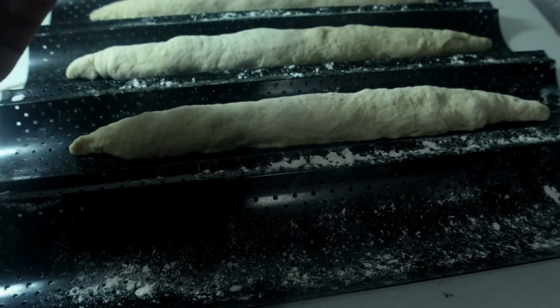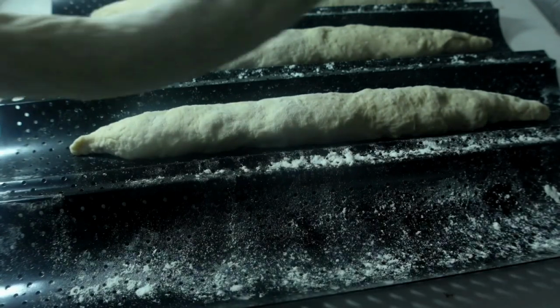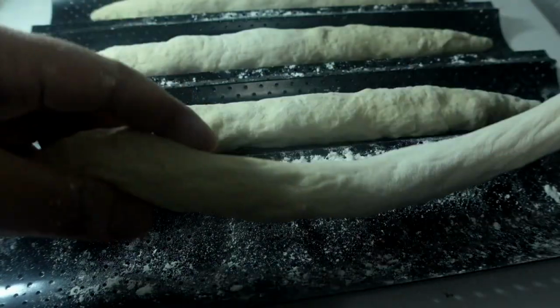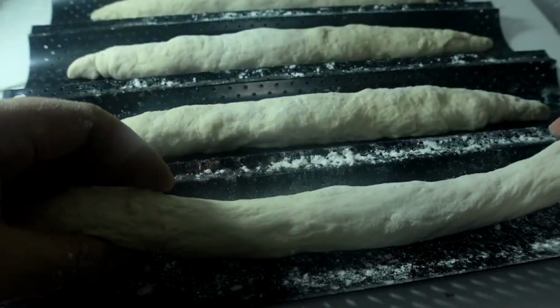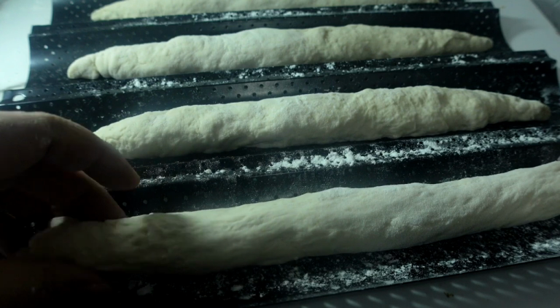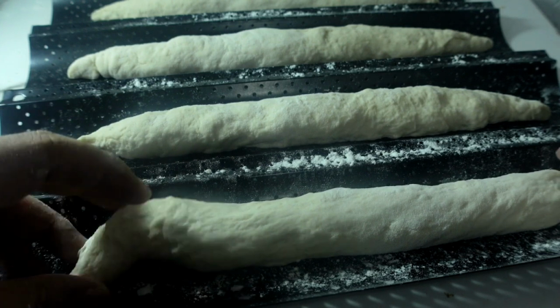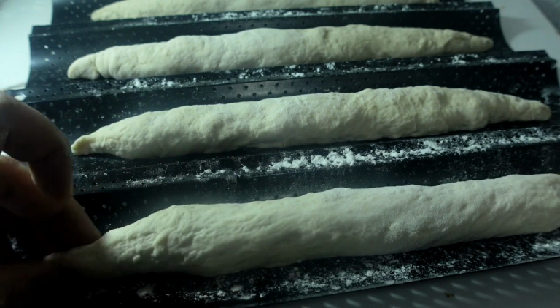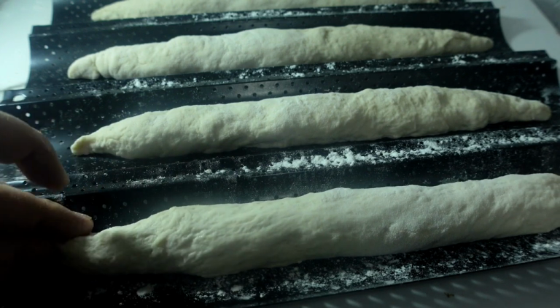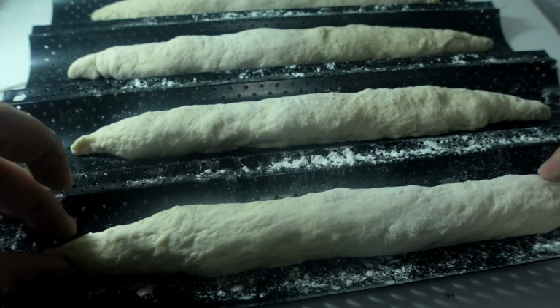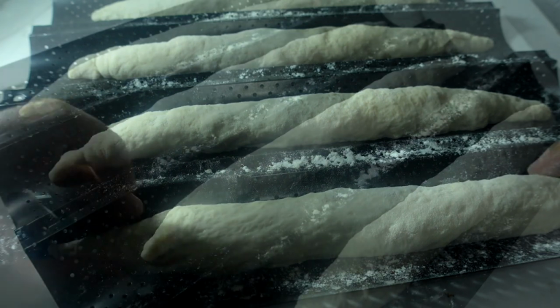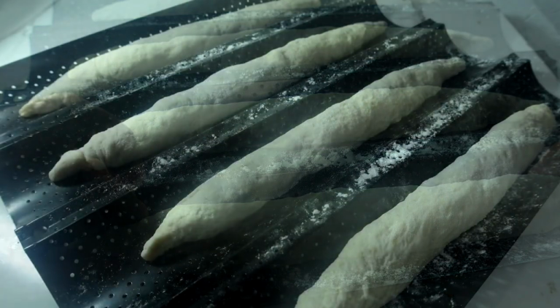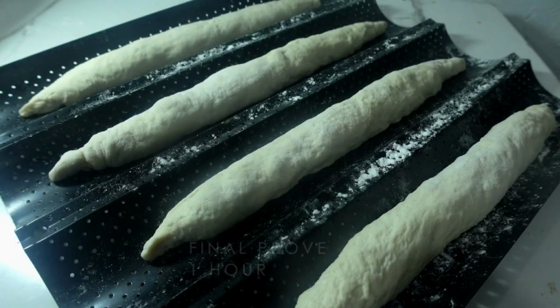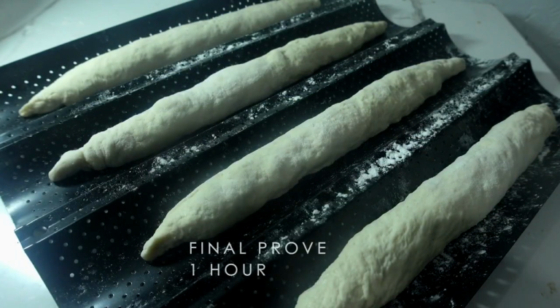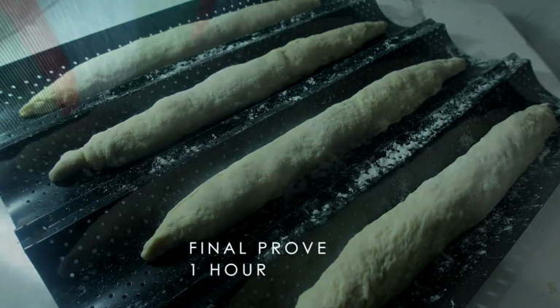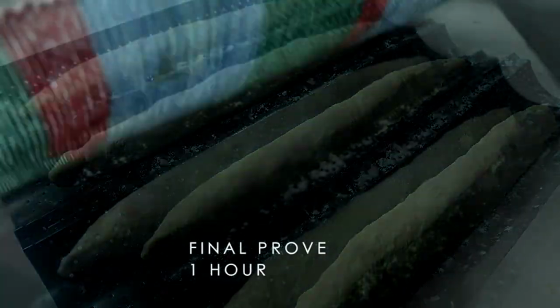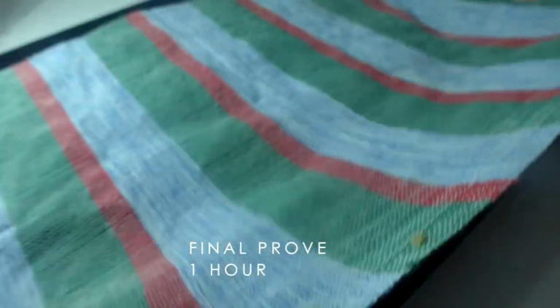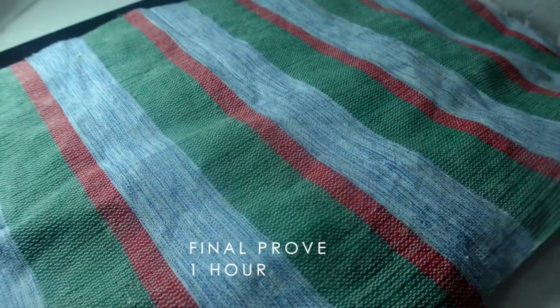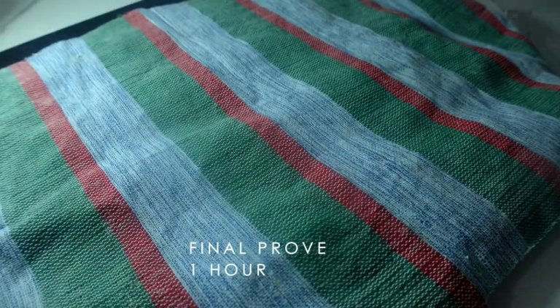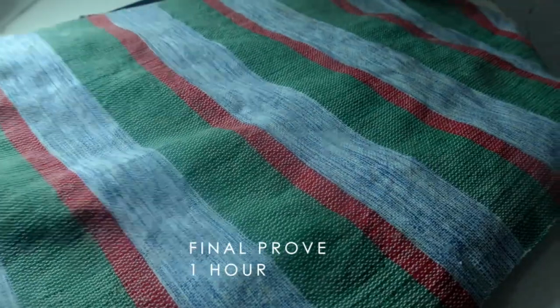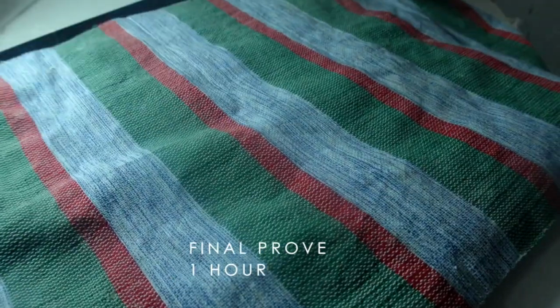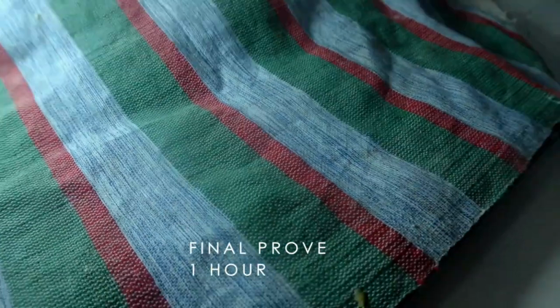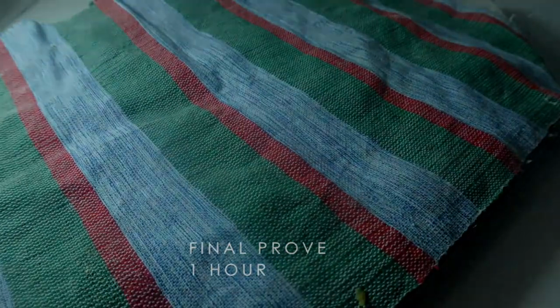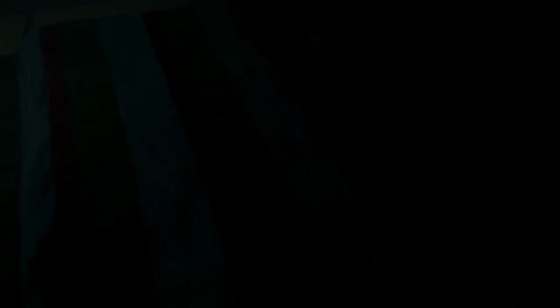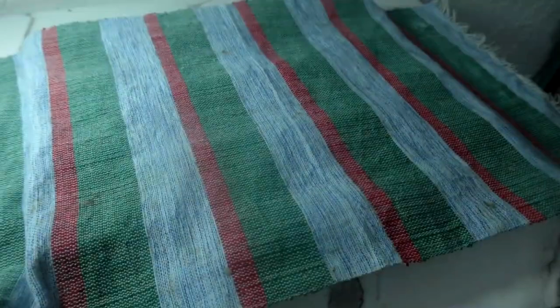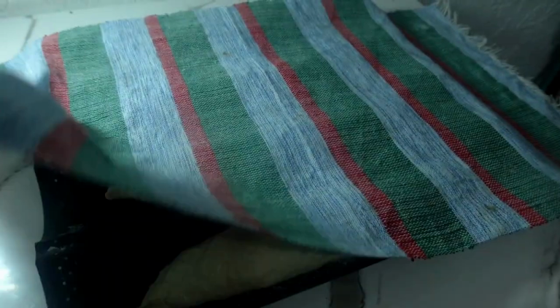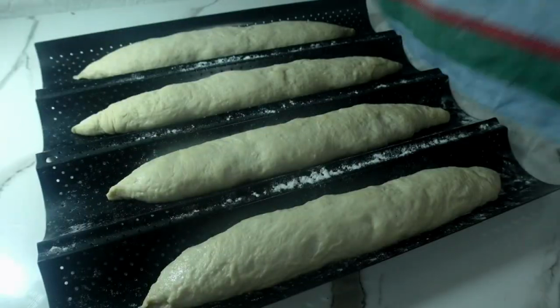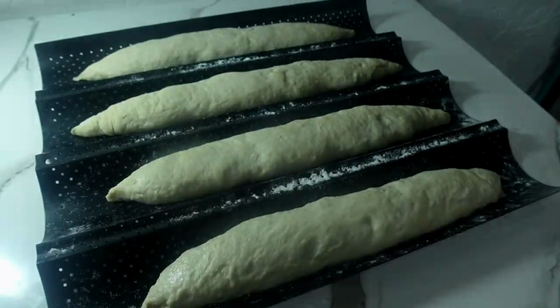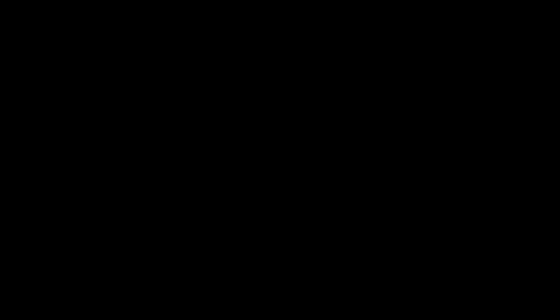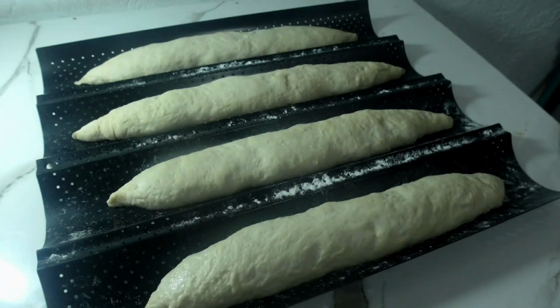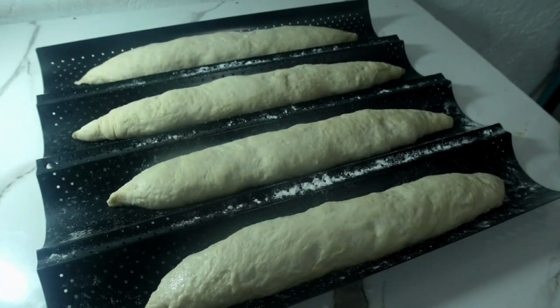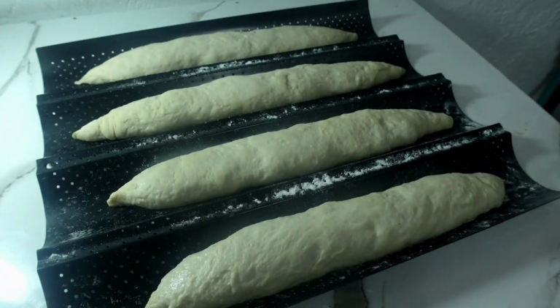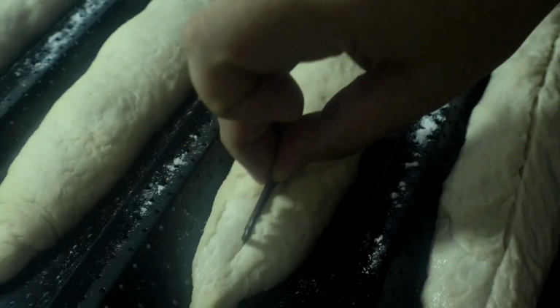Carefully place it into the baguette tray. If you don't have one, you could just use a normal baking tray. And finally, prove it for an hour. After an hour, the baguettes have risen well.